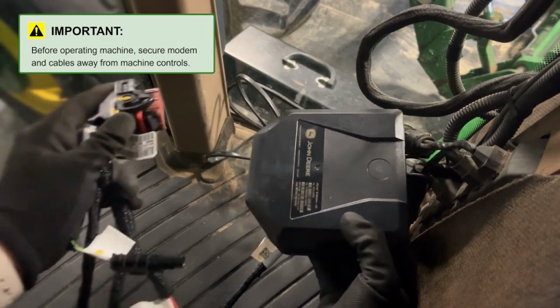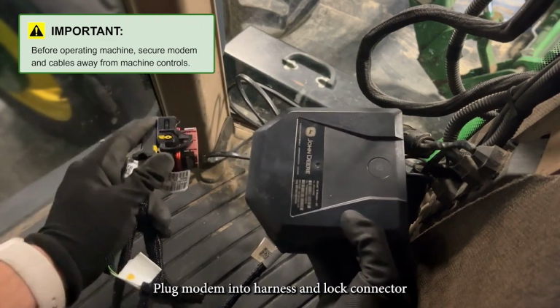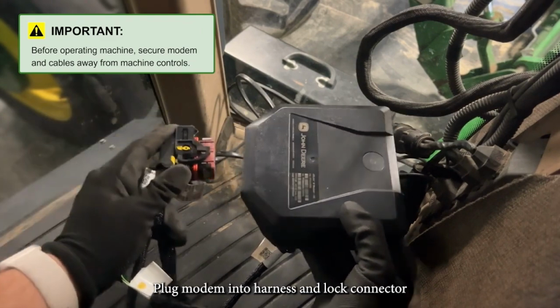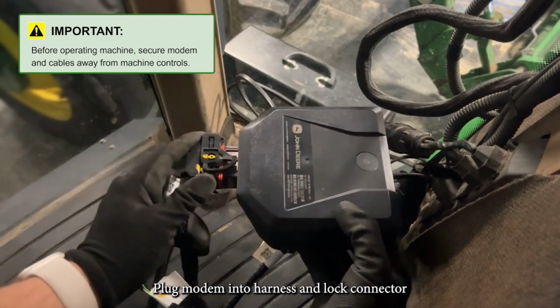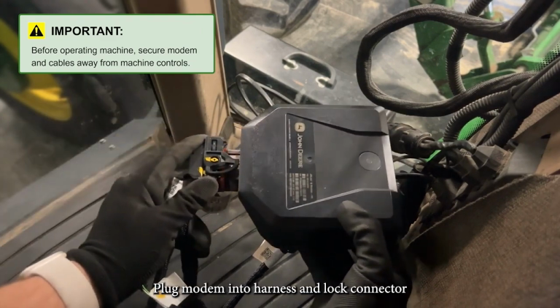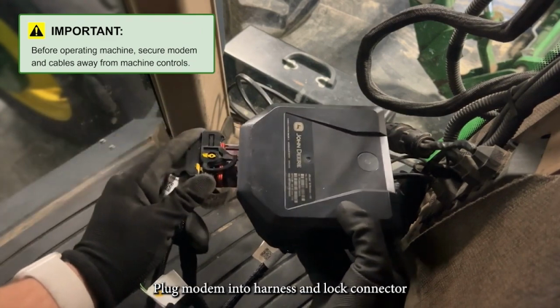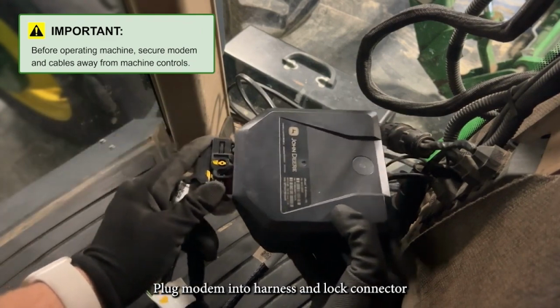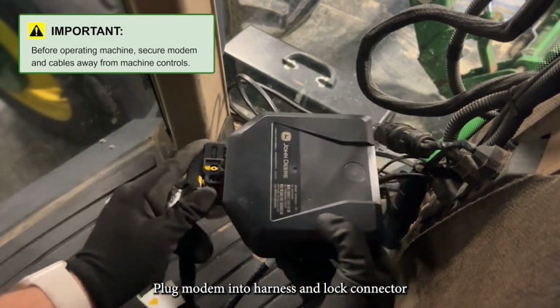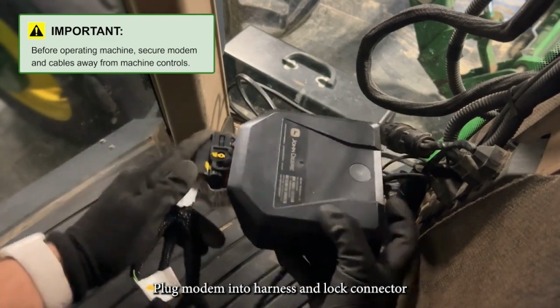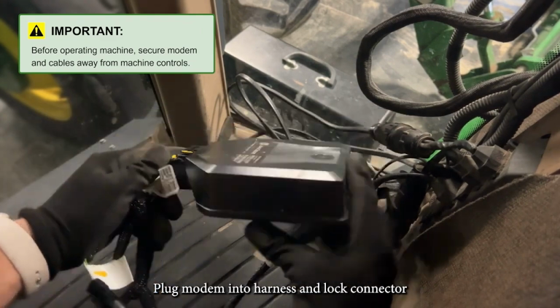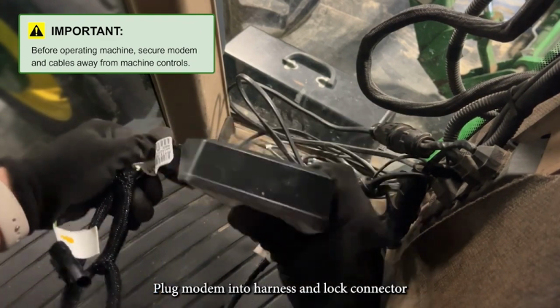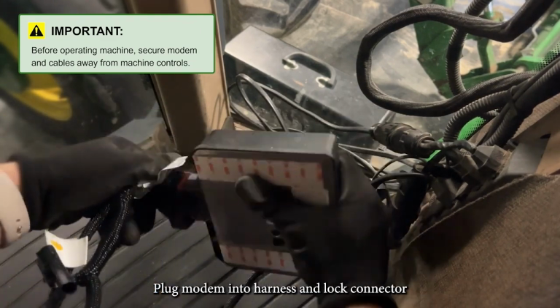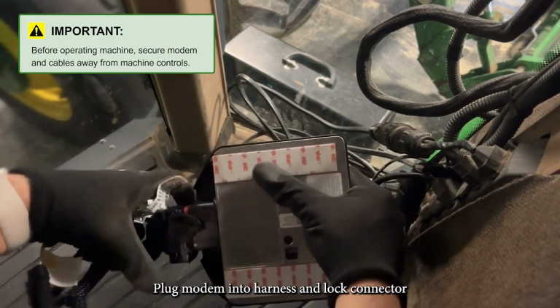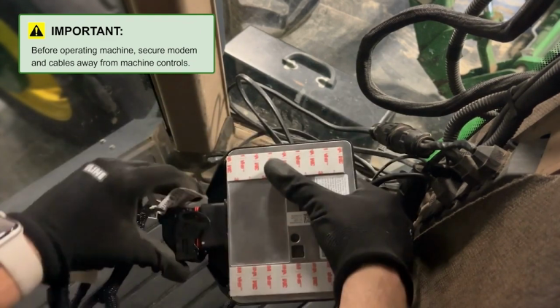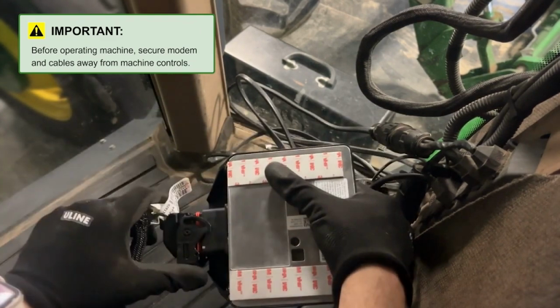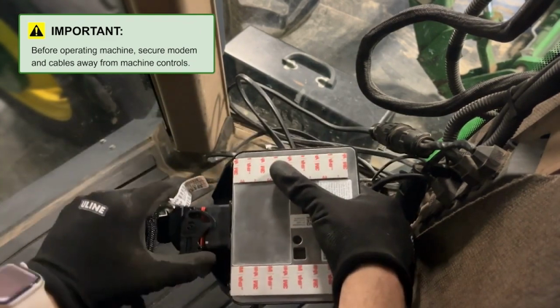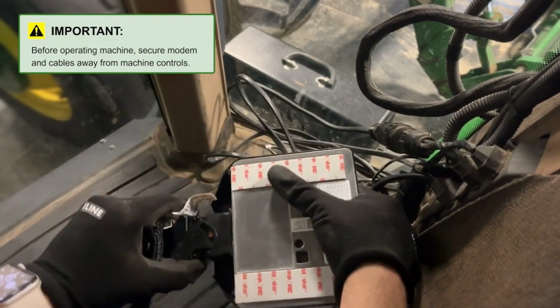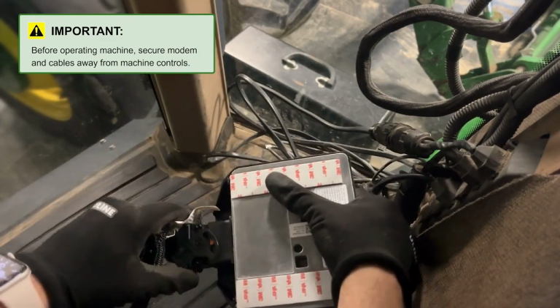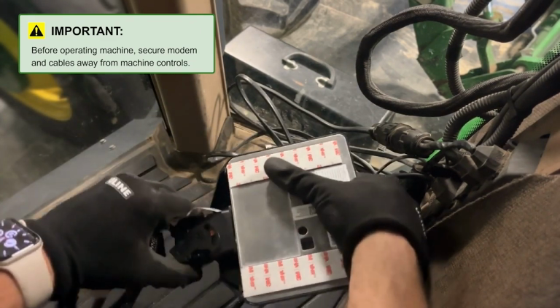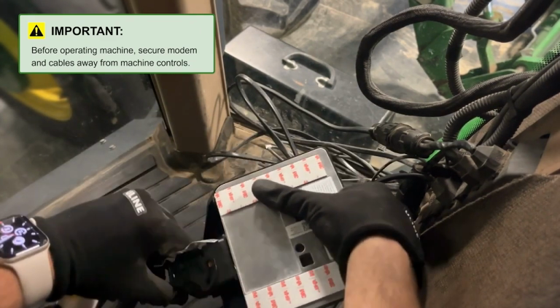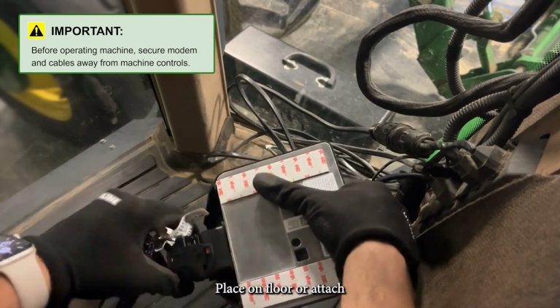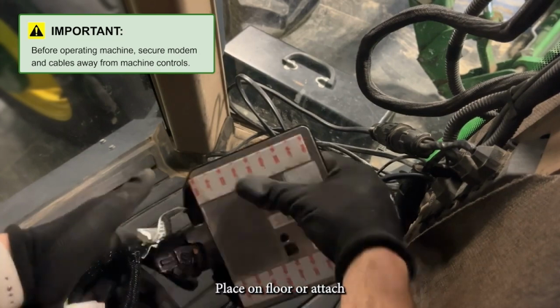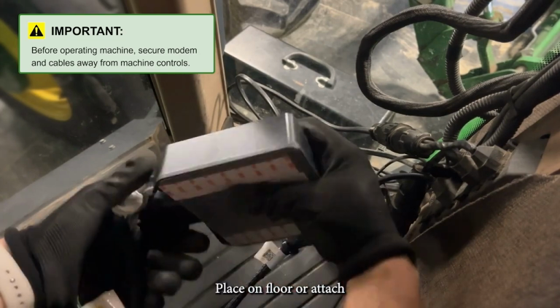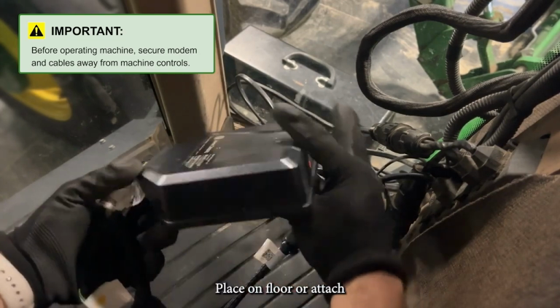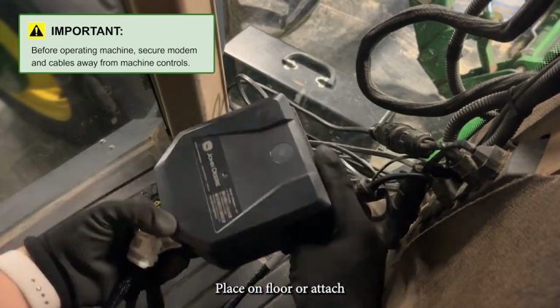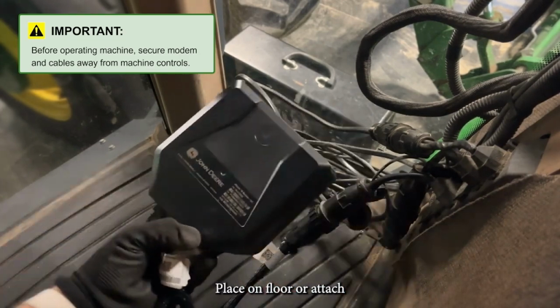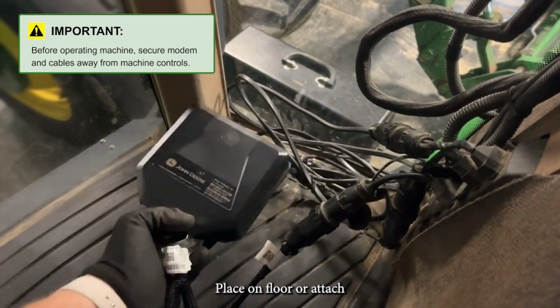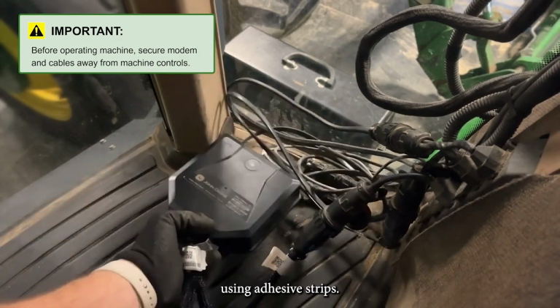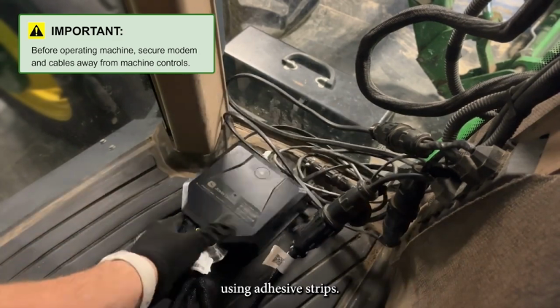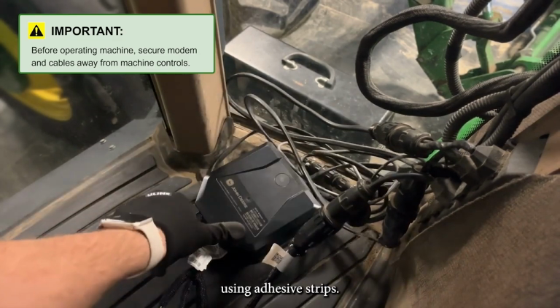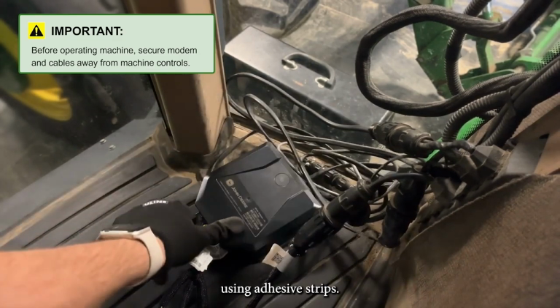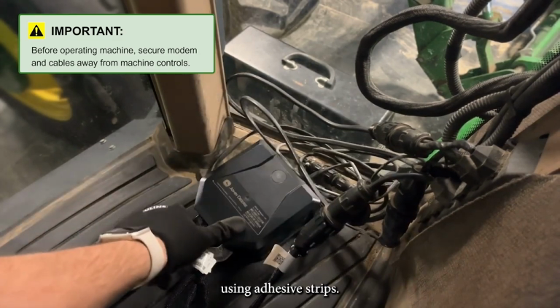Plug the modem into the harness and lock the connector. Place it on the floor or attach using adhesive strips.